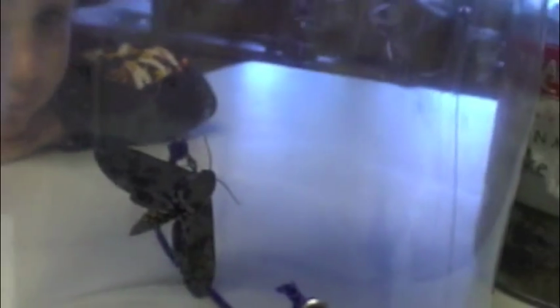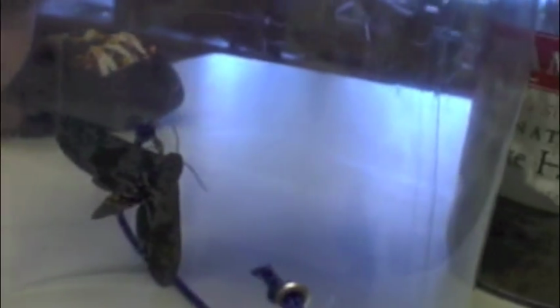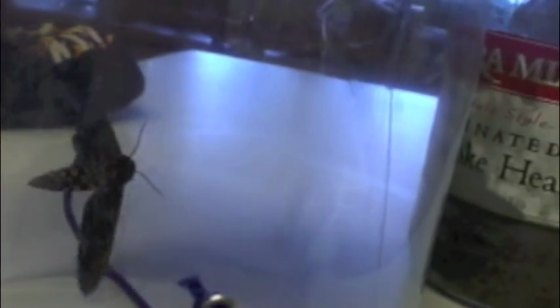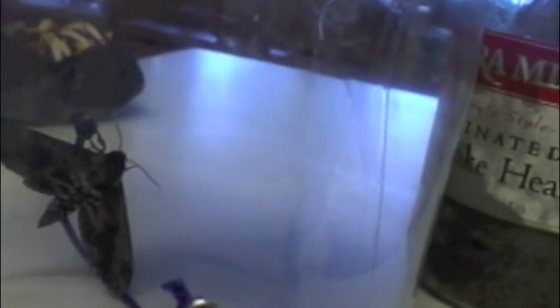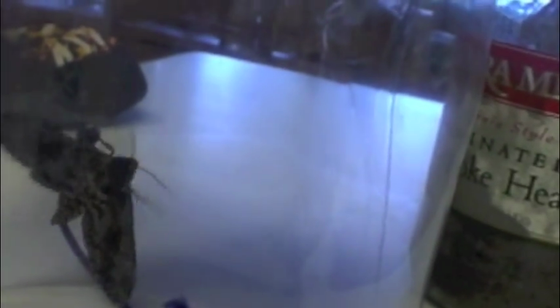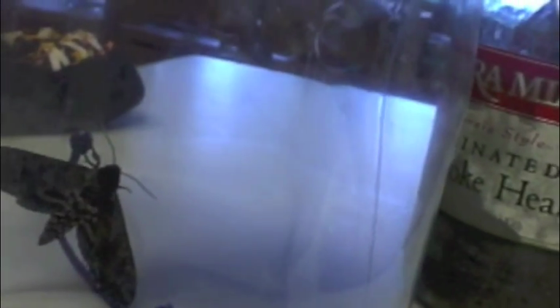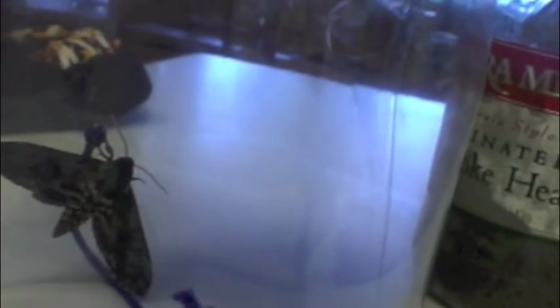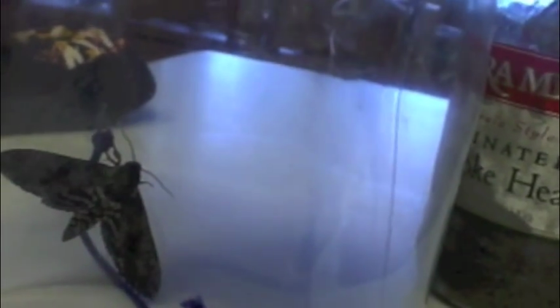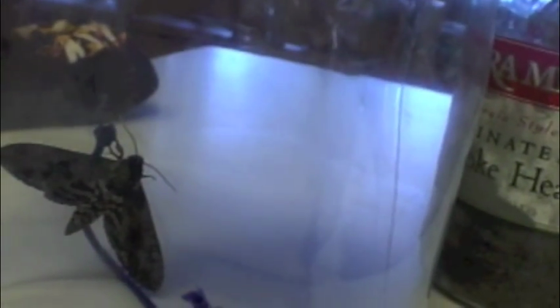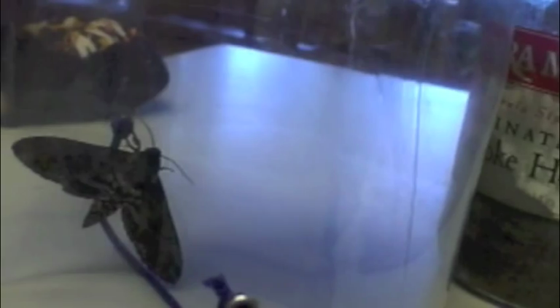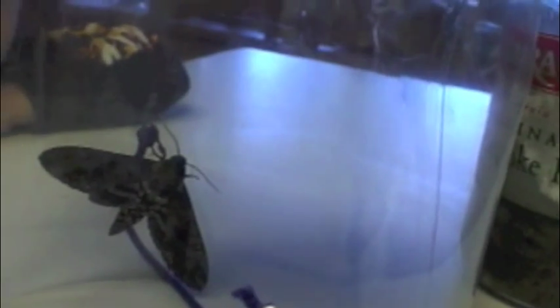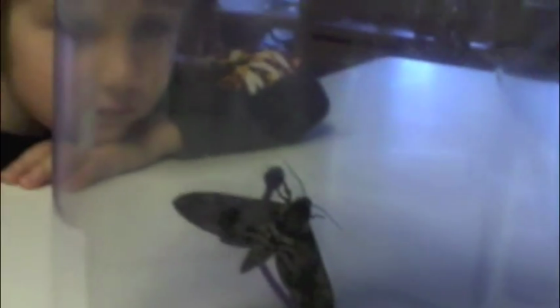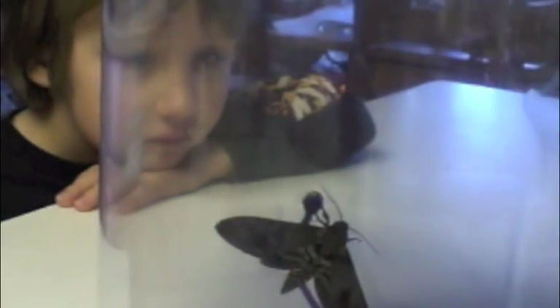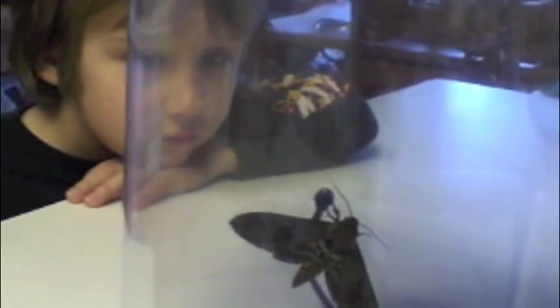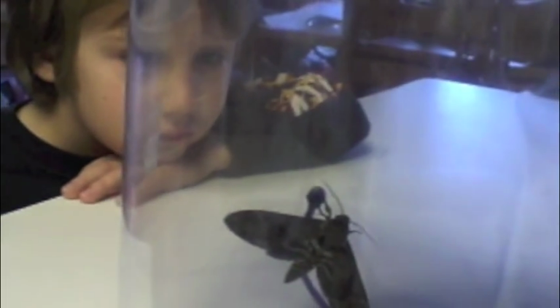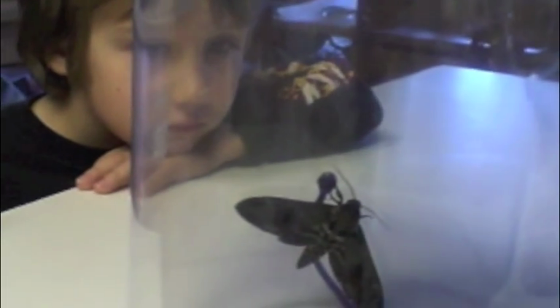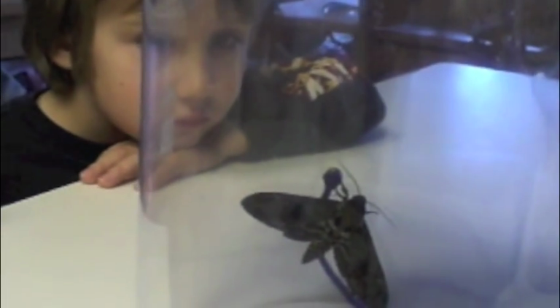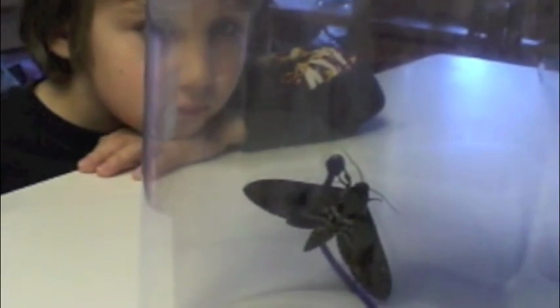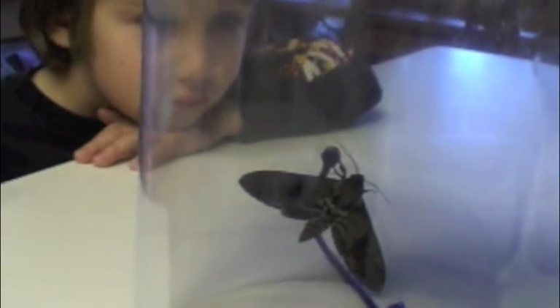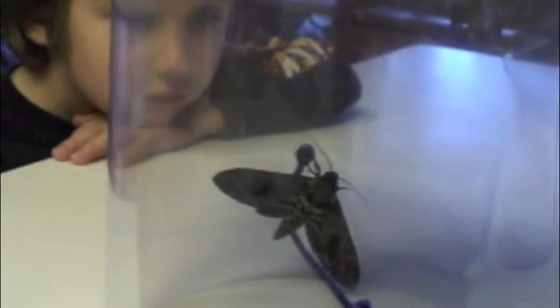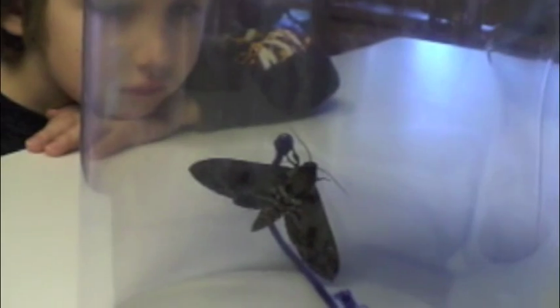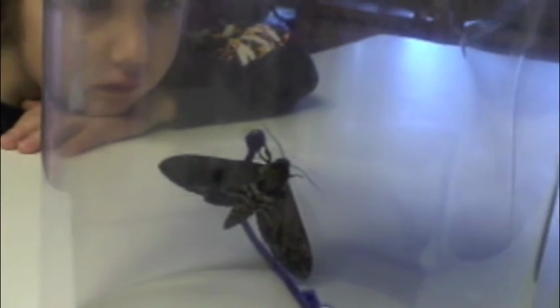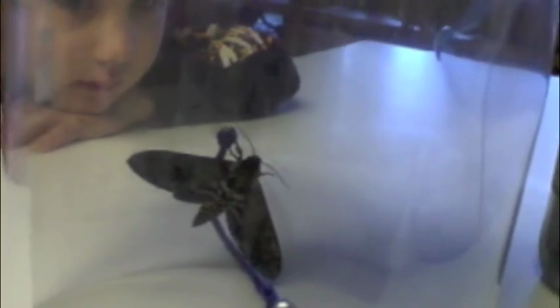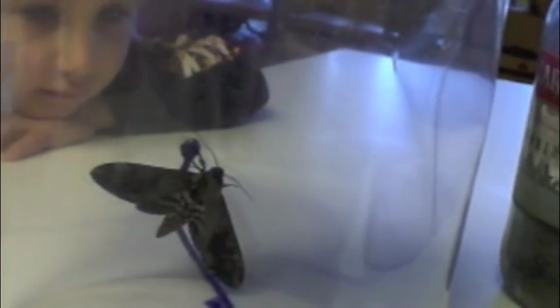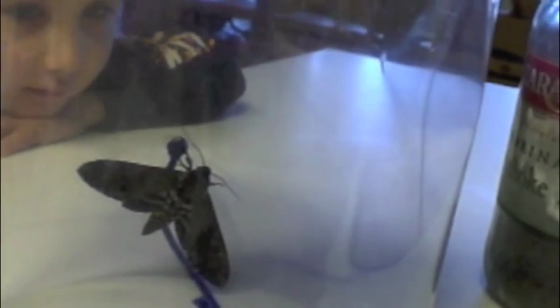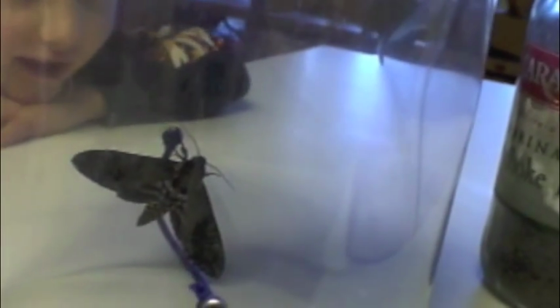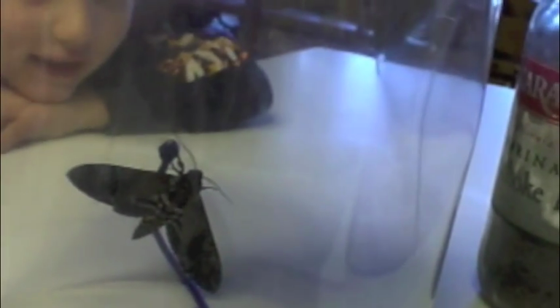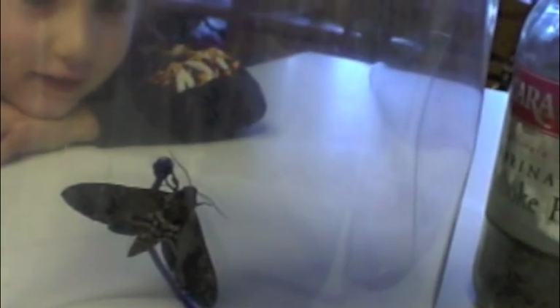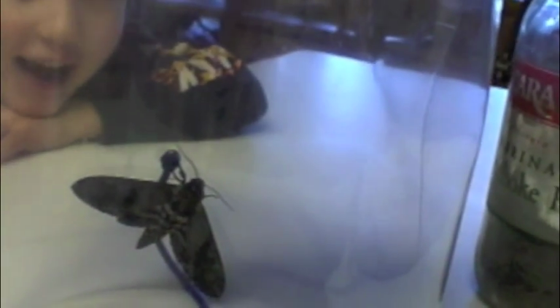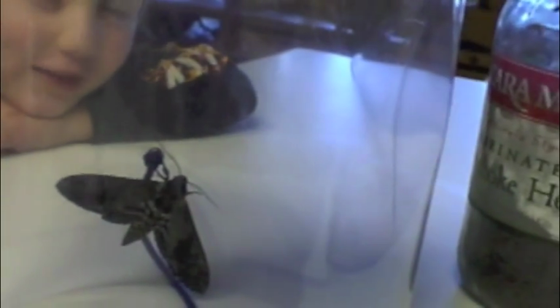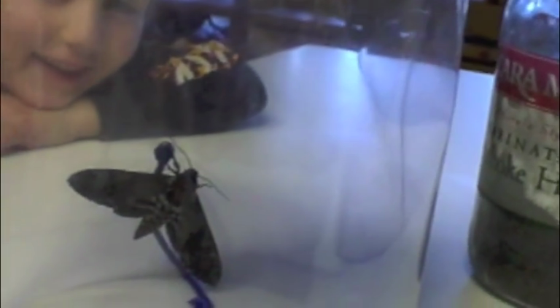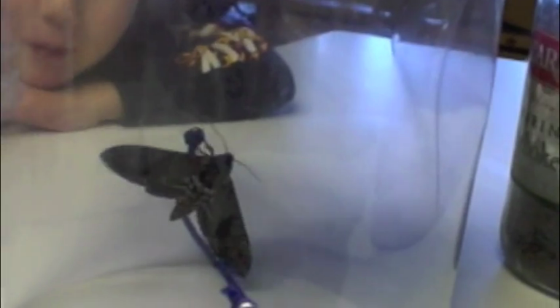We have pet moths now? Yes. Well, you're not going to find him again — how do you miss him? He's like a big bird flying around the house. Right, Jameson? Yeah, he's the size of a bird.